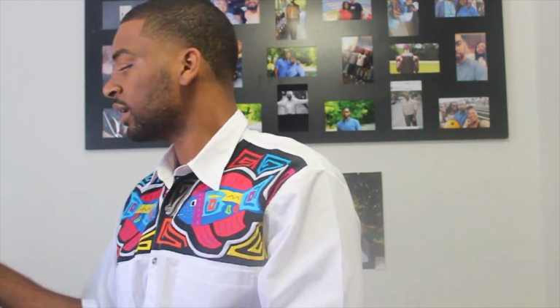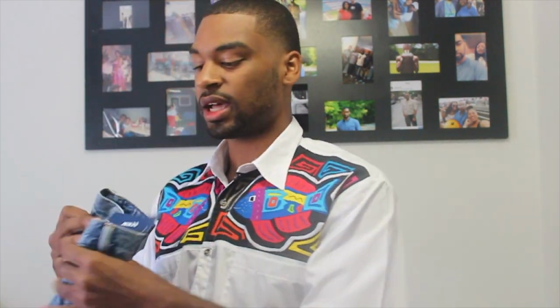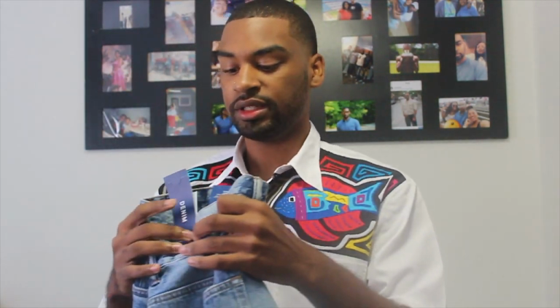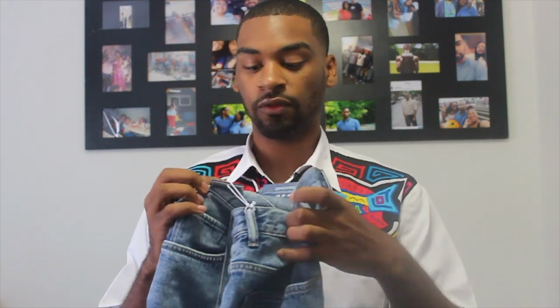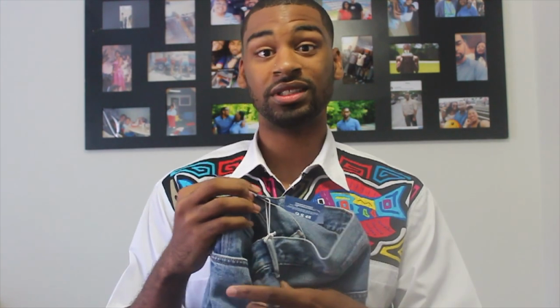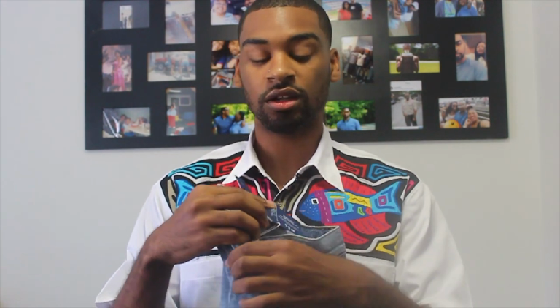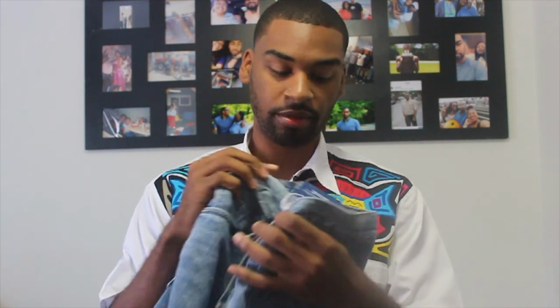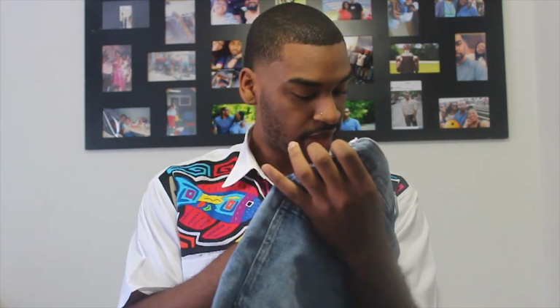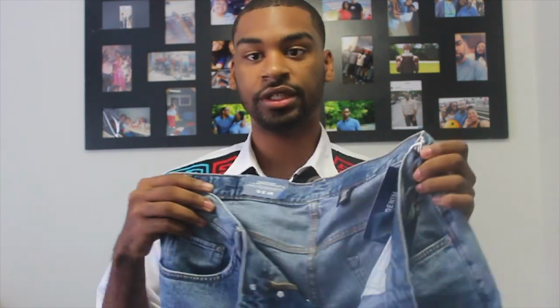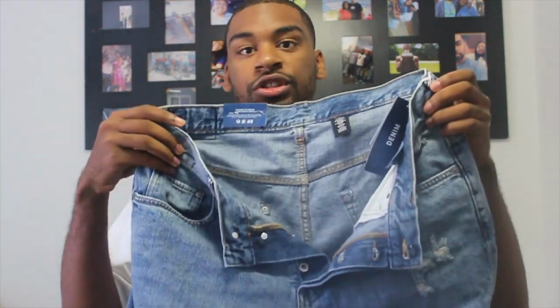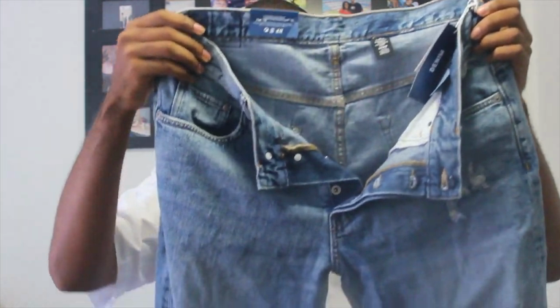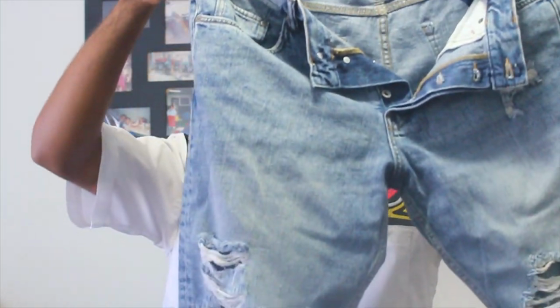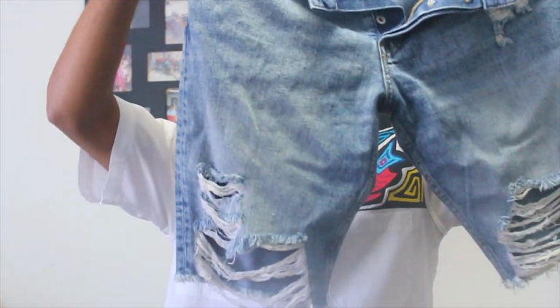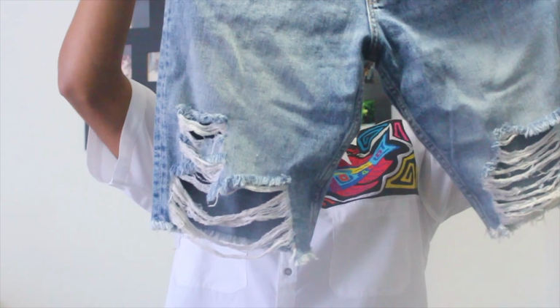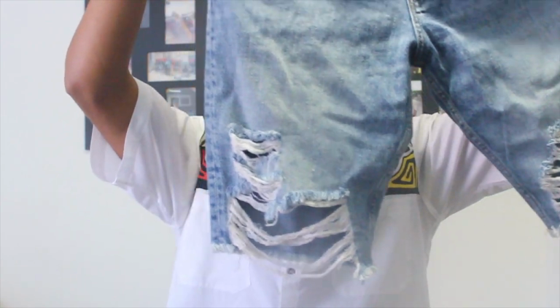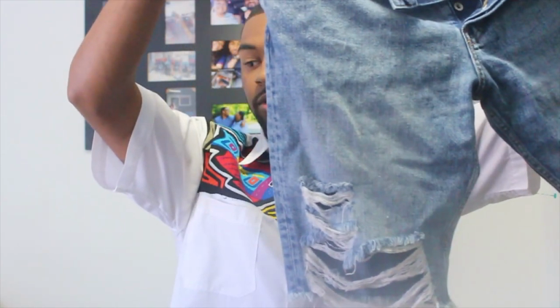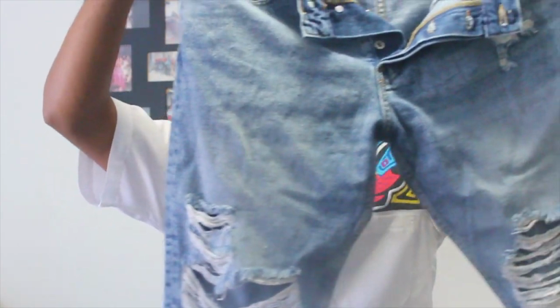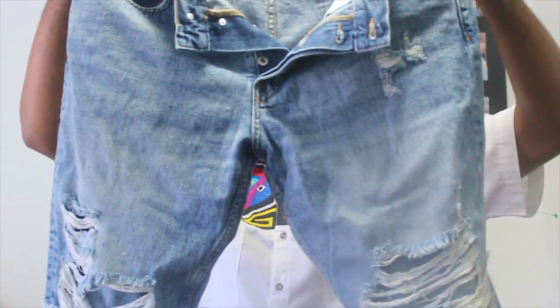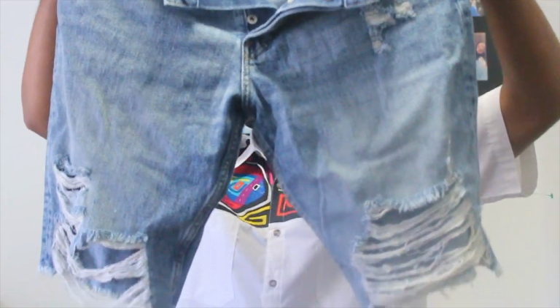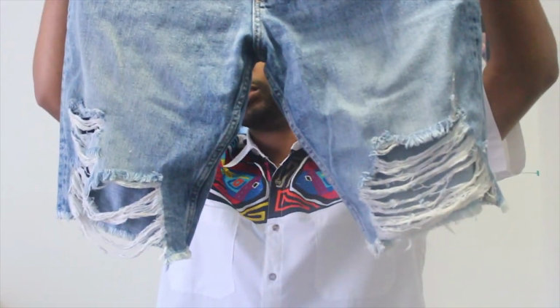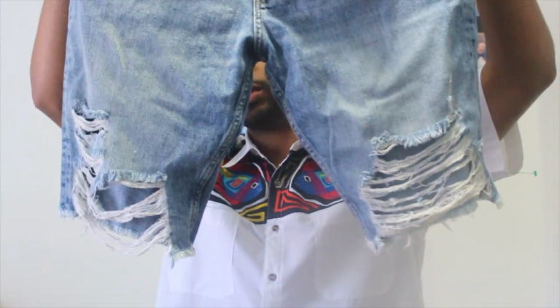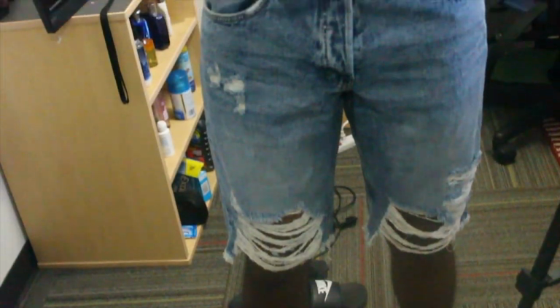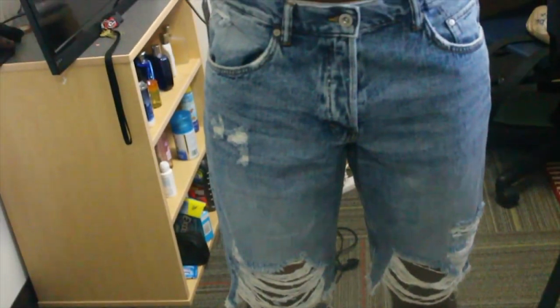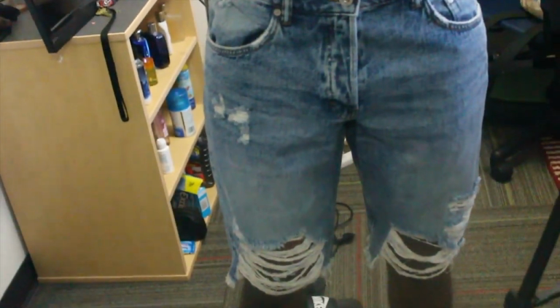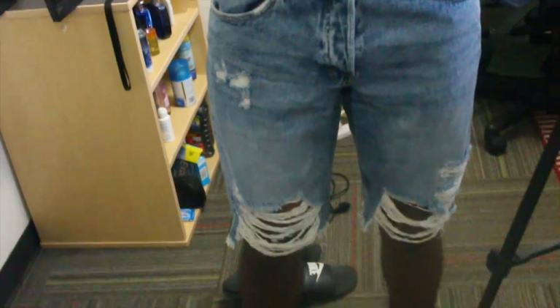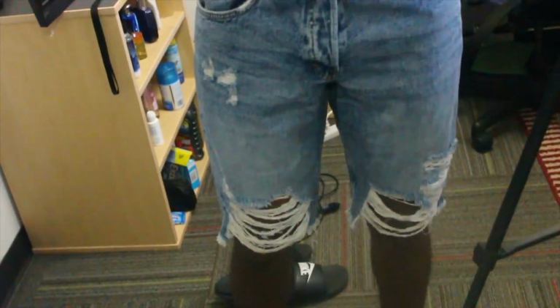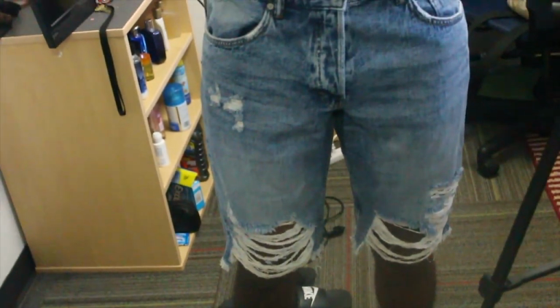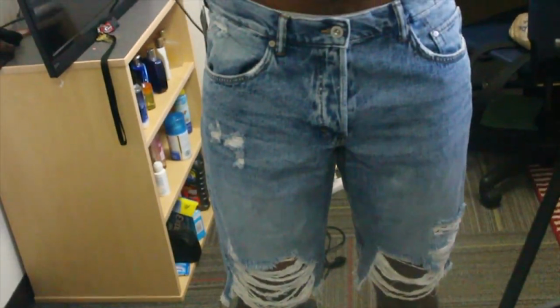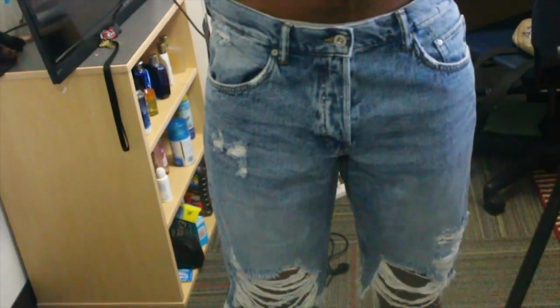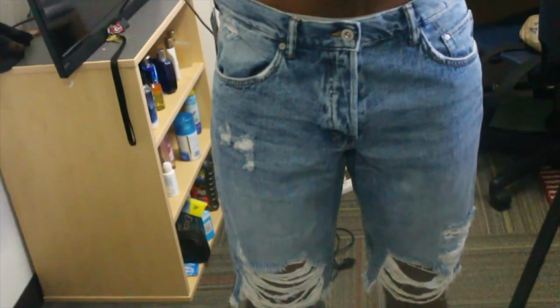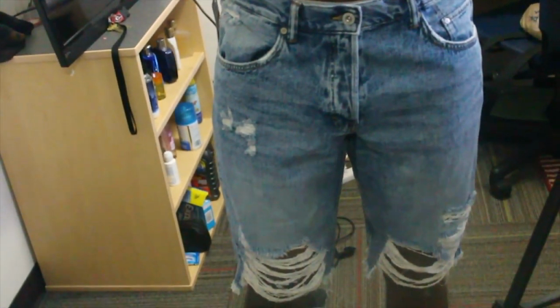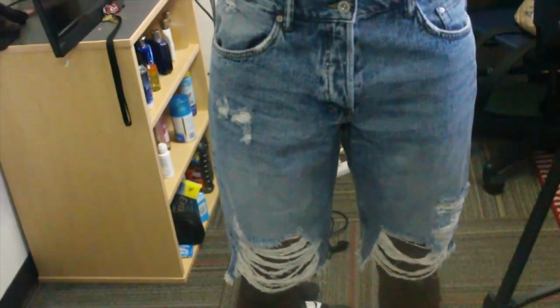Next, I got these for only $16 from H&M — just some regular denim ripped pants. I'm probably going to wear those with just a plain white t-shirt.